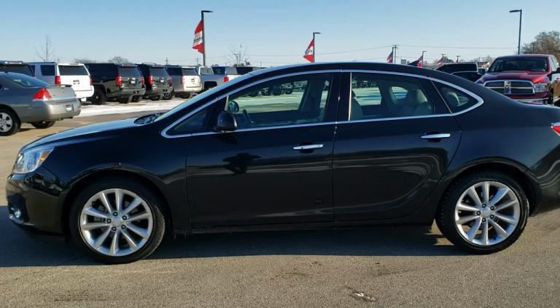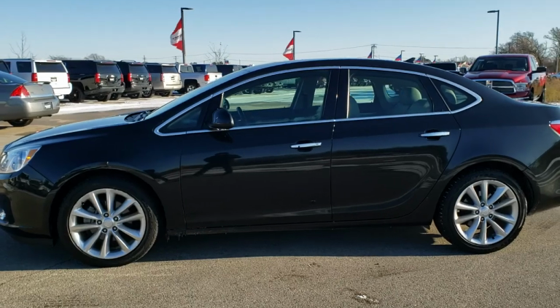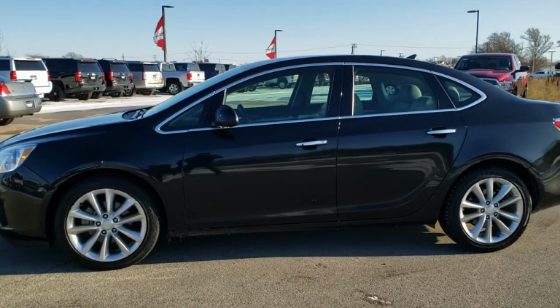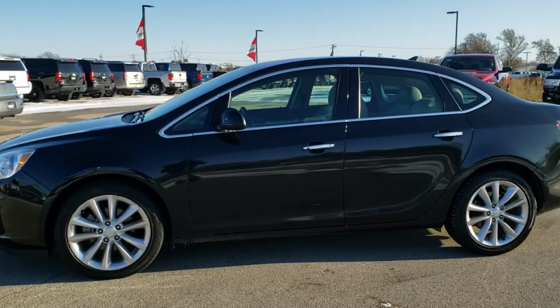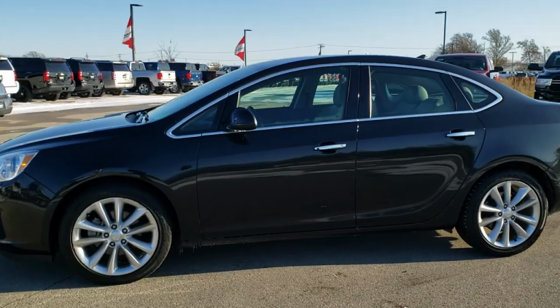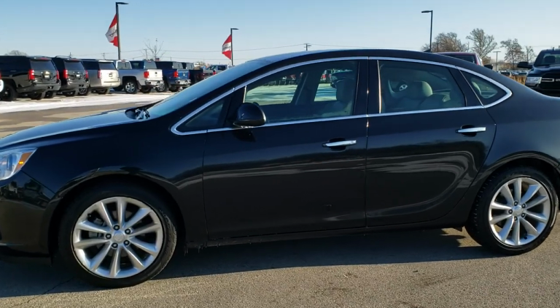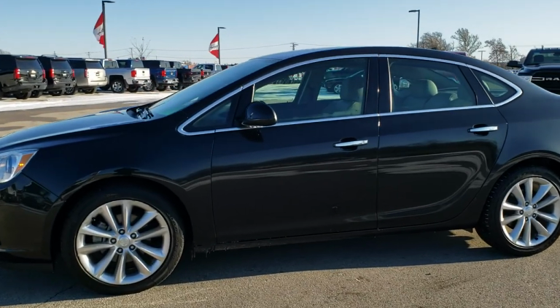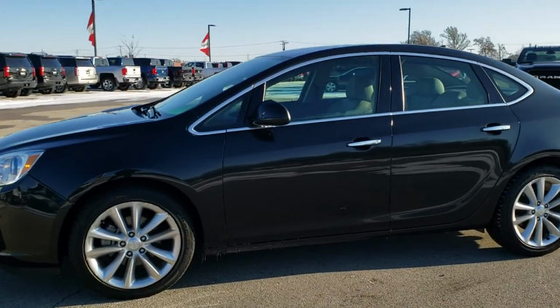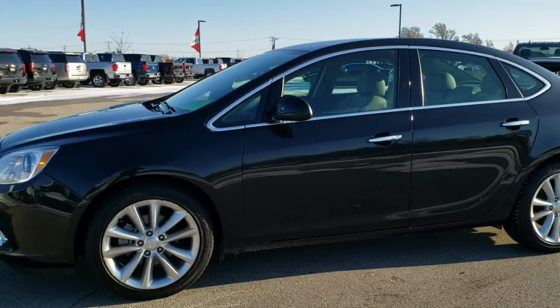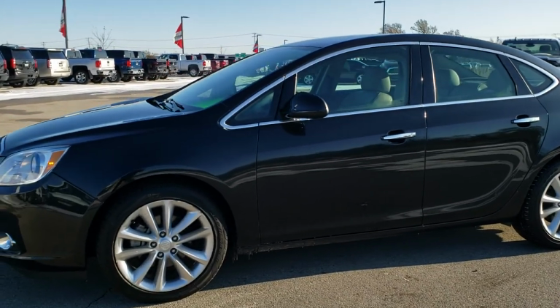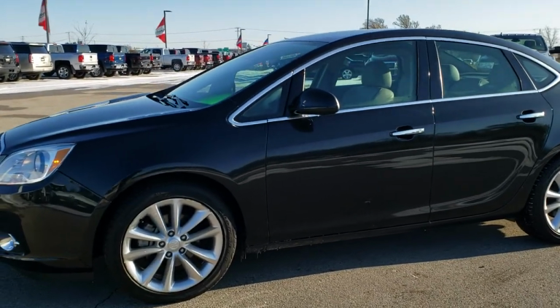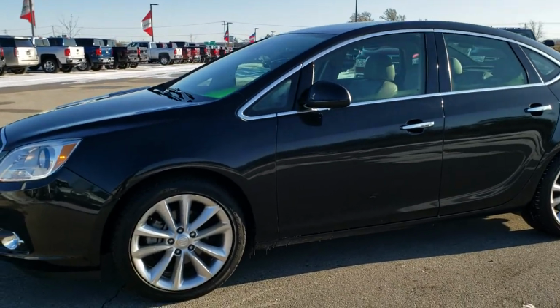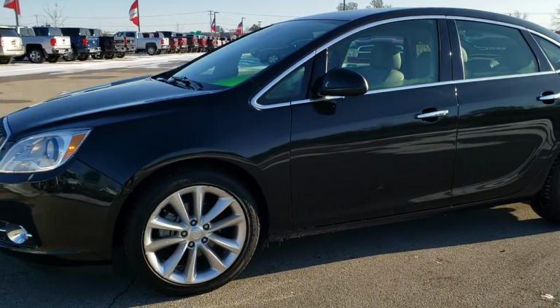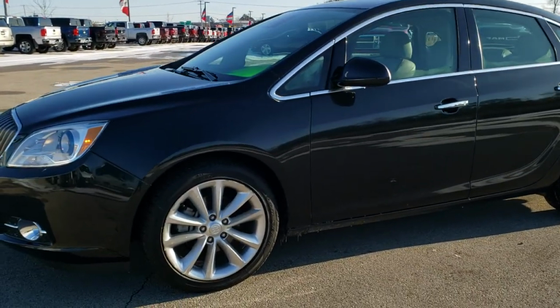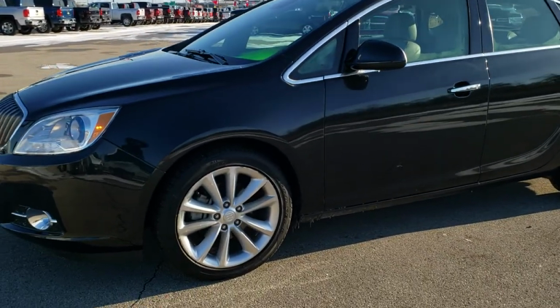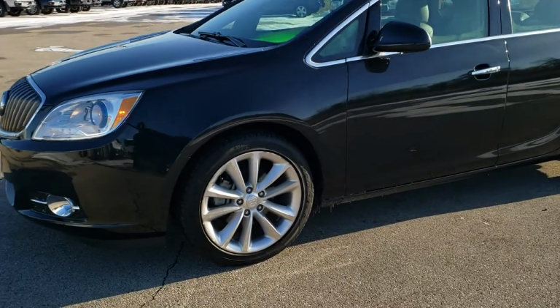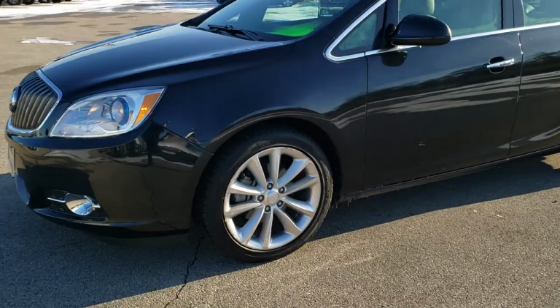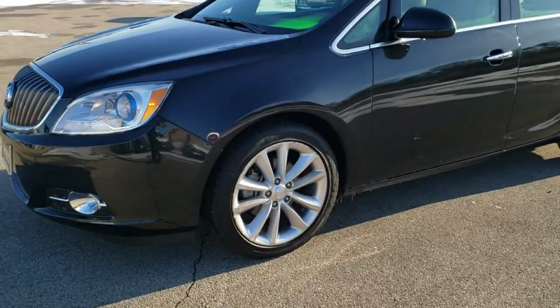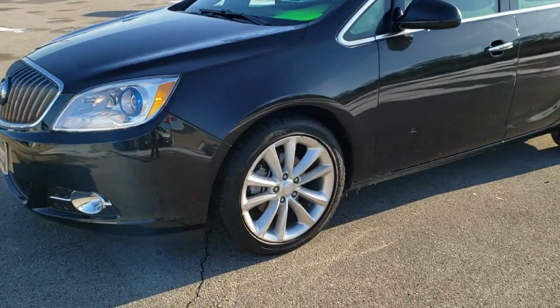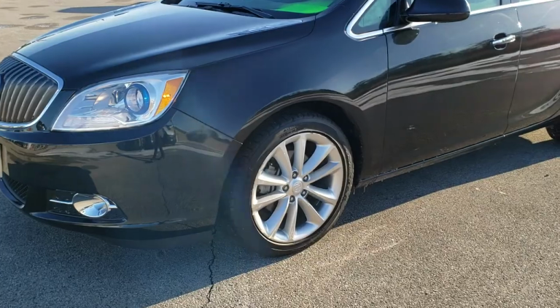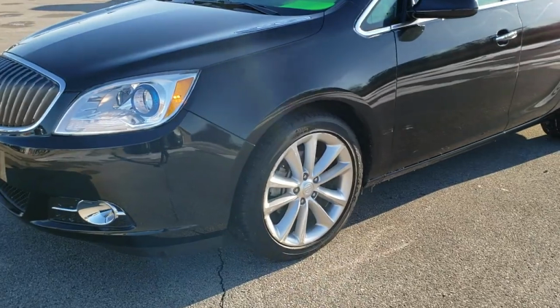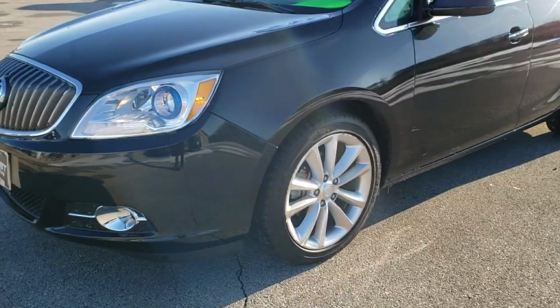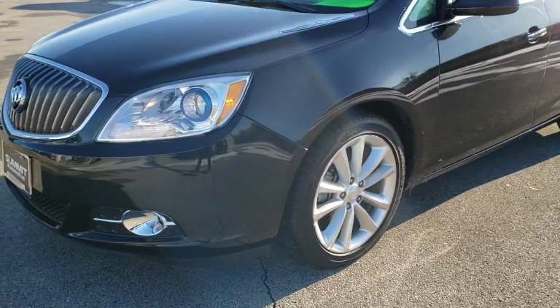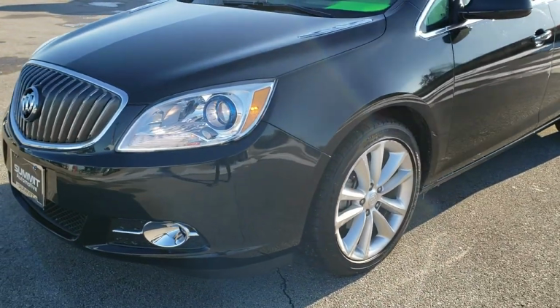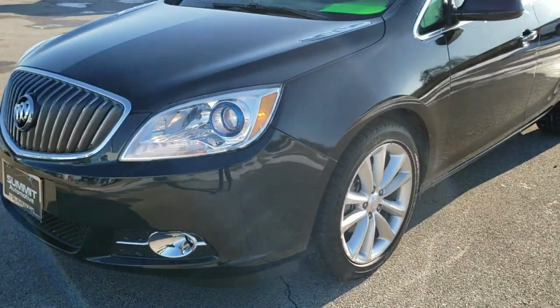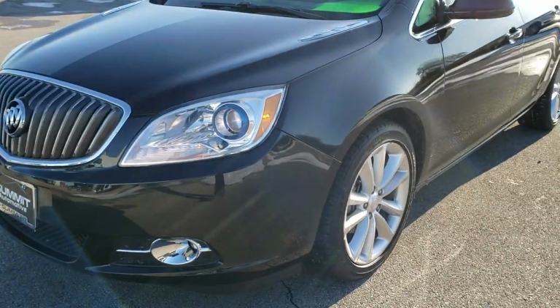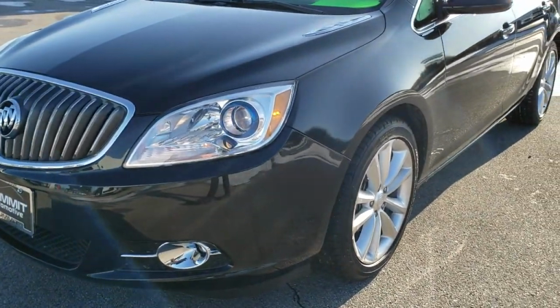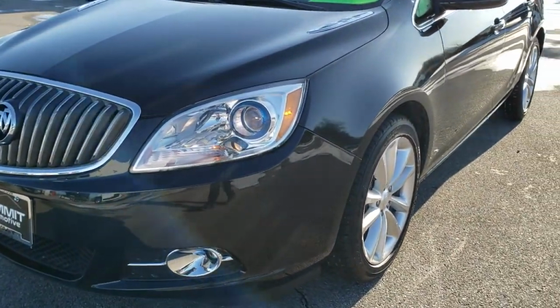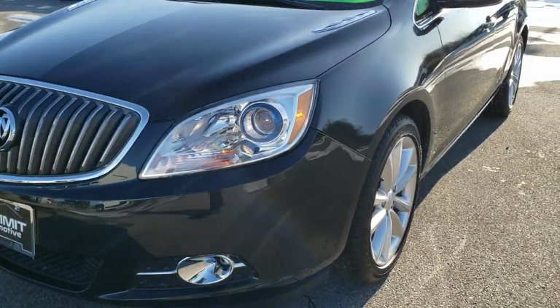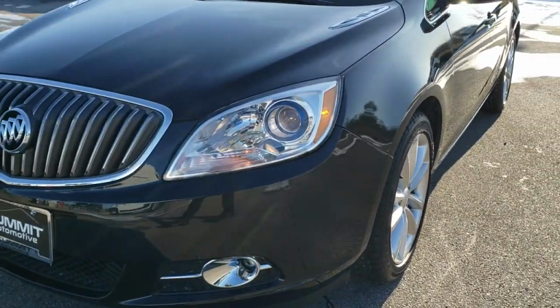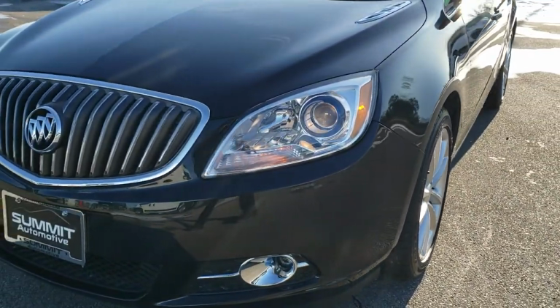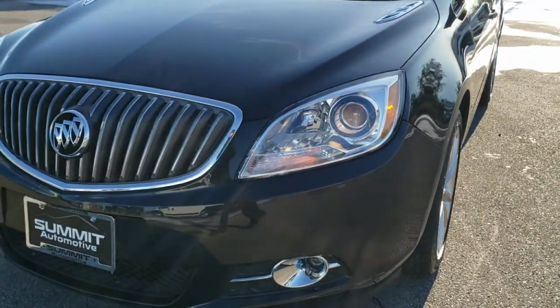This is stock number 9J449A. We are here at Summit Automotive in Fond du Lac, Wisconsin — your new and used car headquarters.